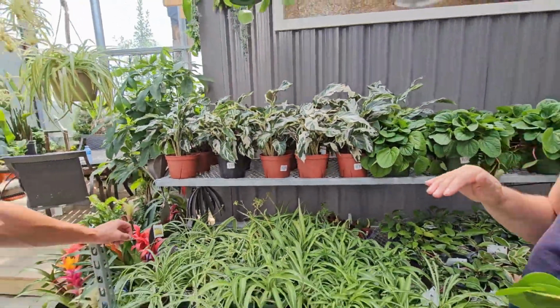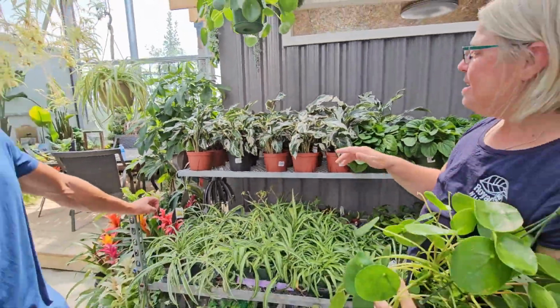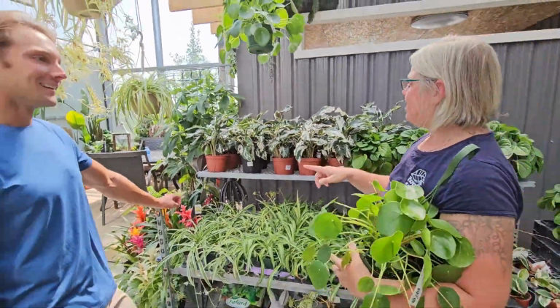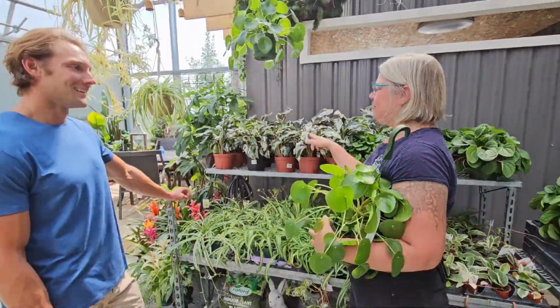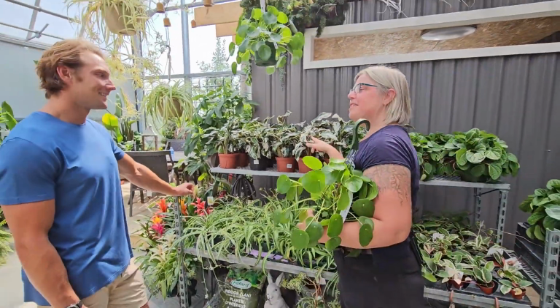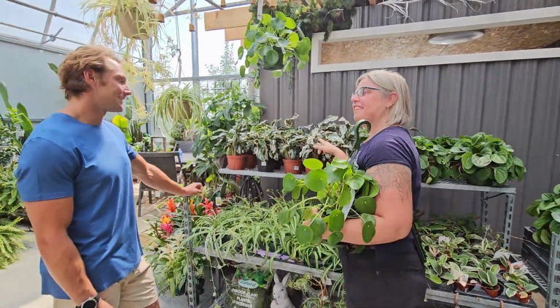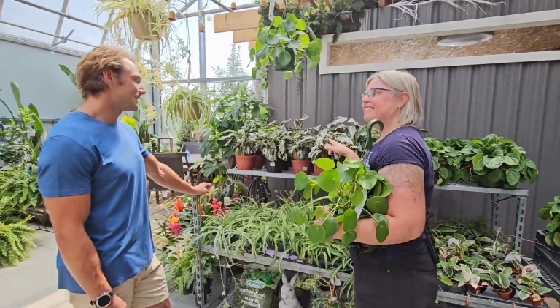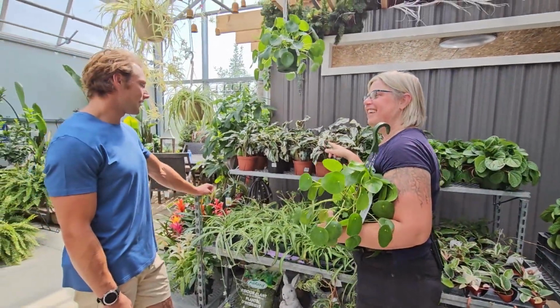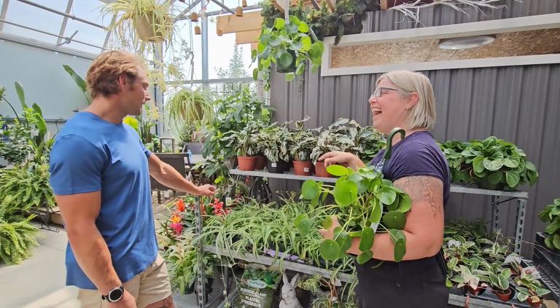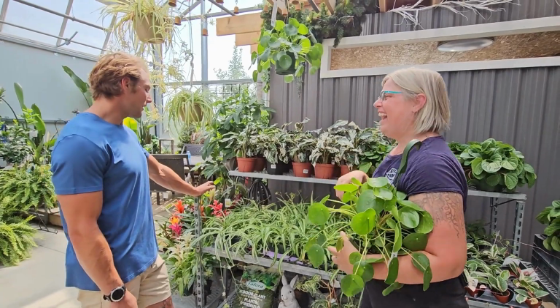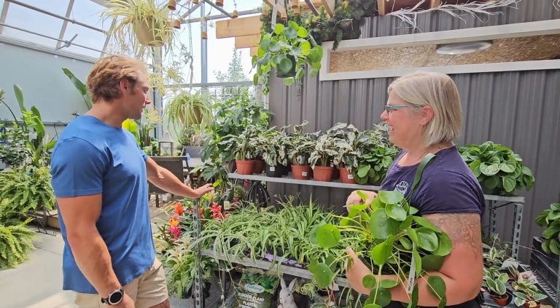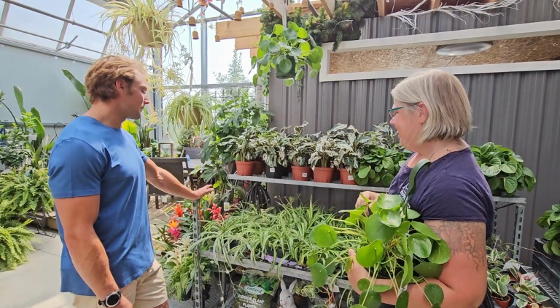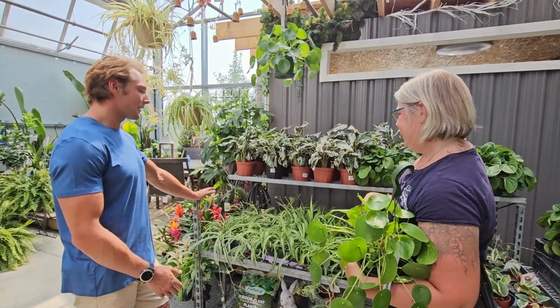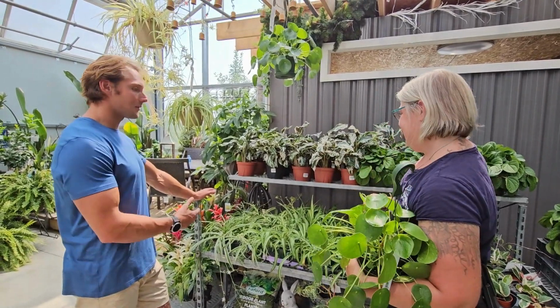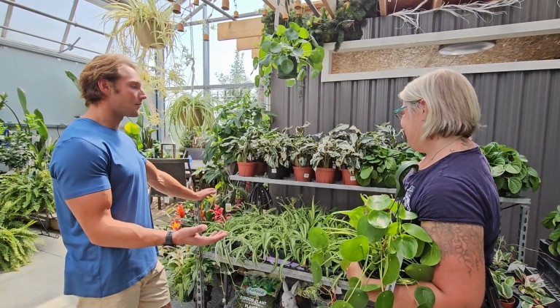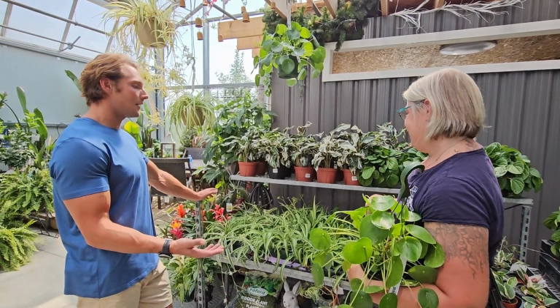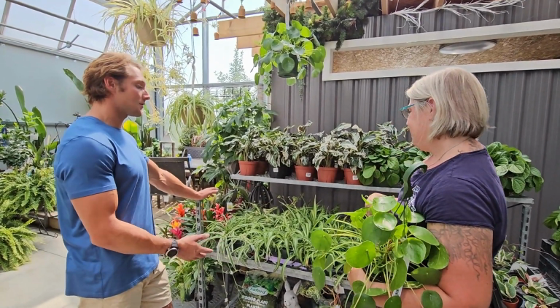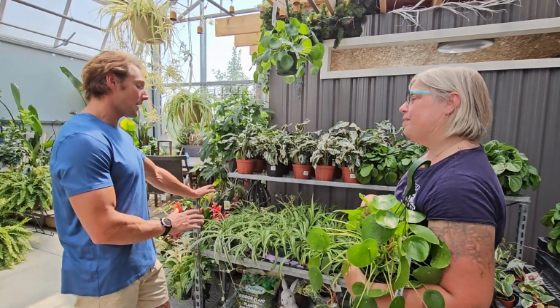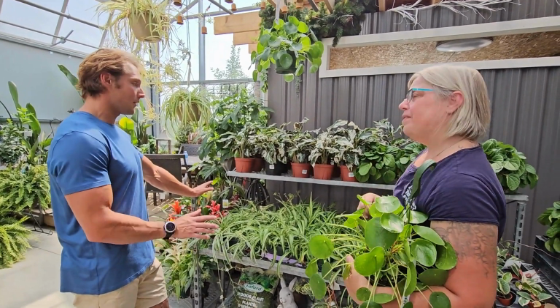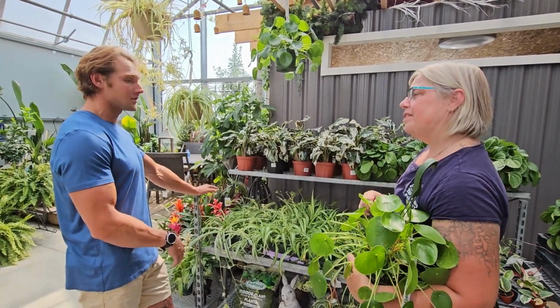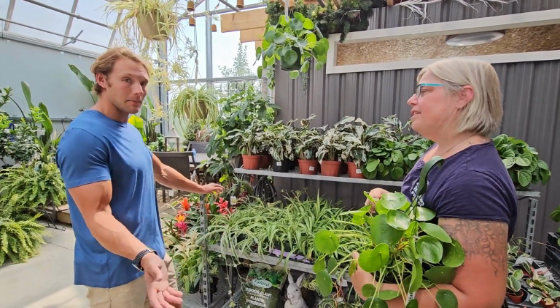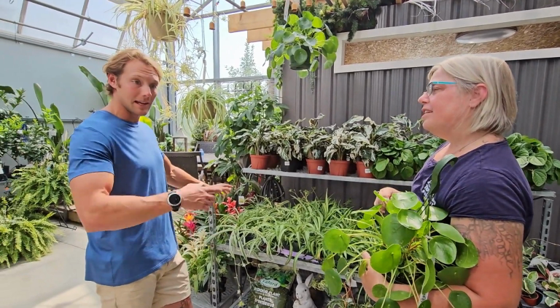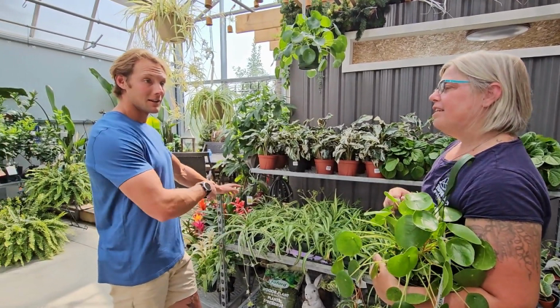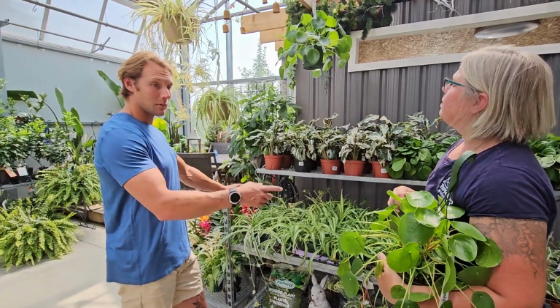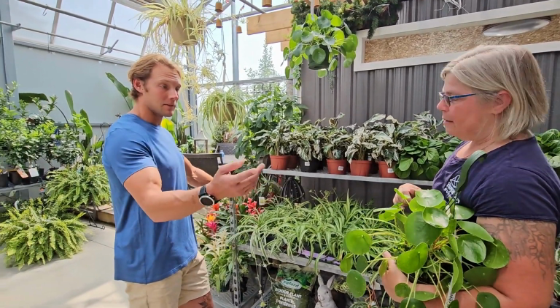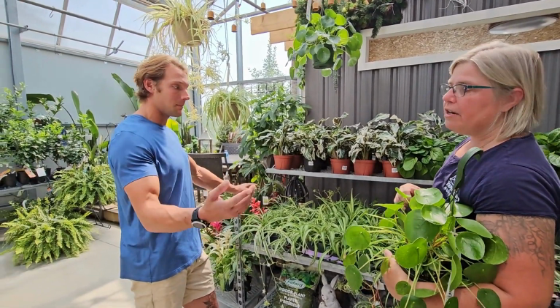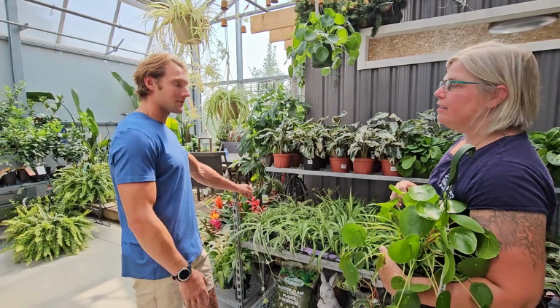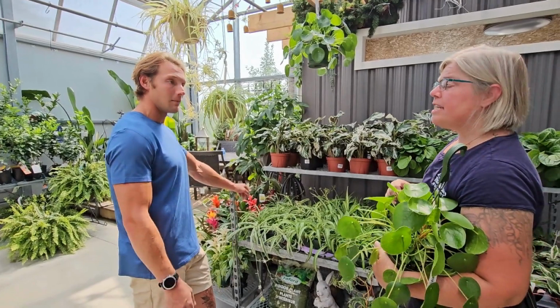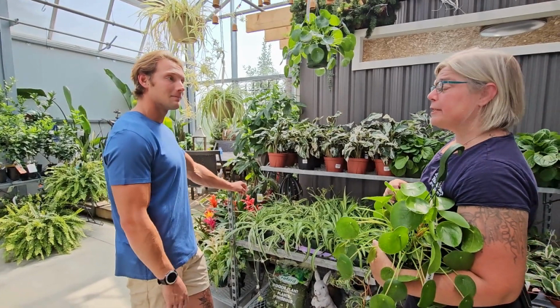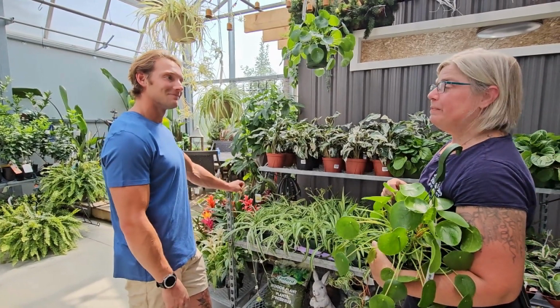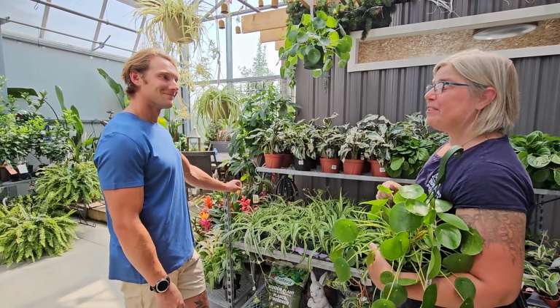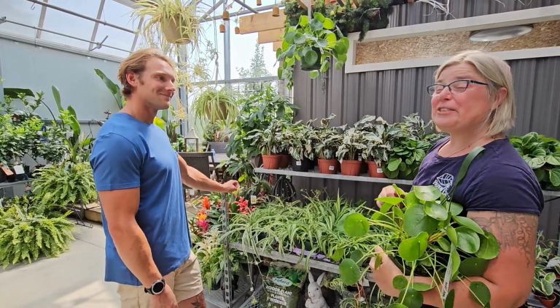Look at the wide variety here! If you have any questions, come on down and check with us — we can help you find what might be best for you. Just ask, and we'll see you soon!